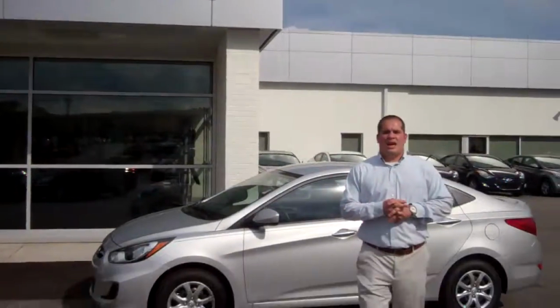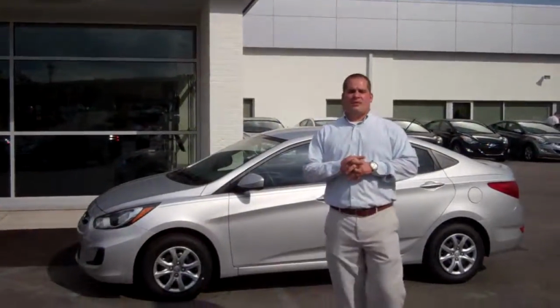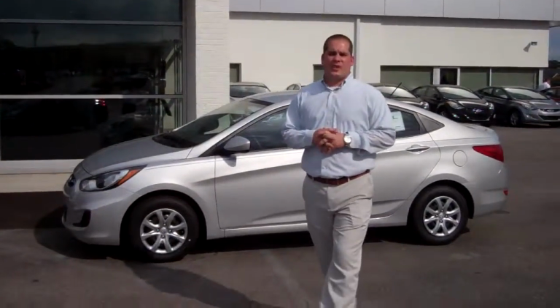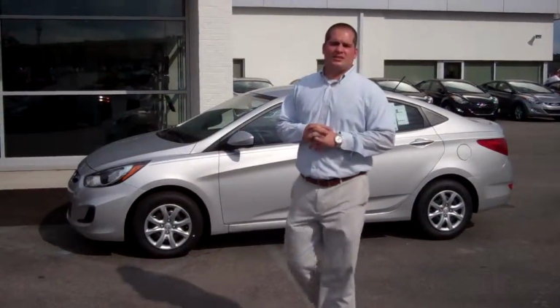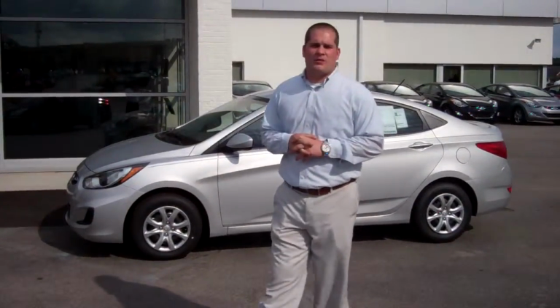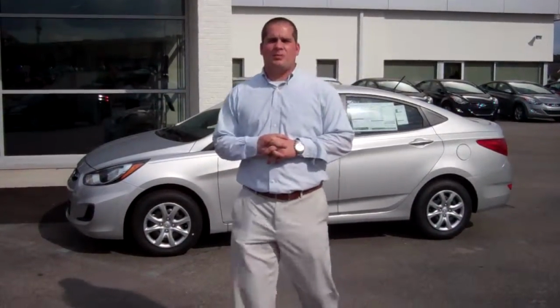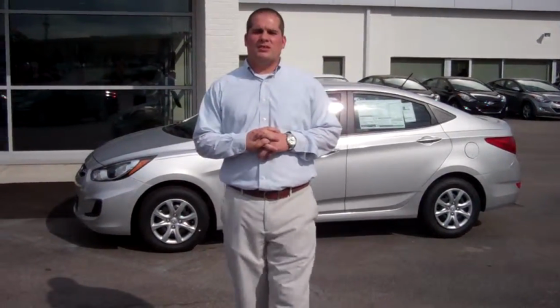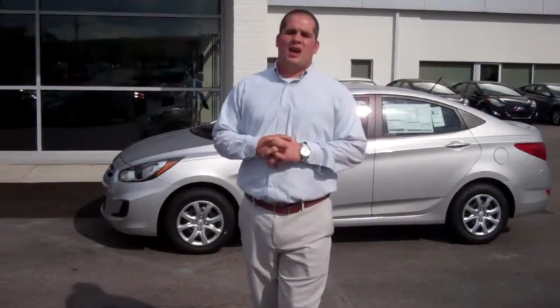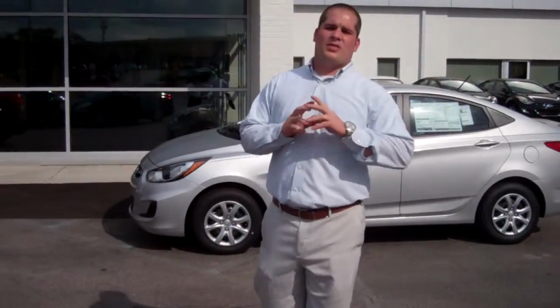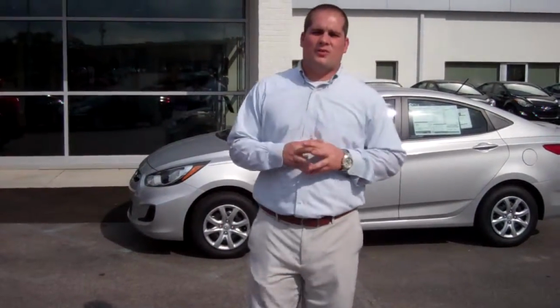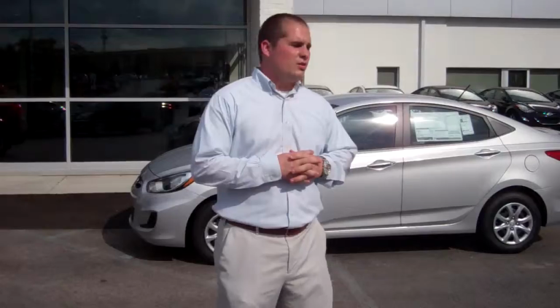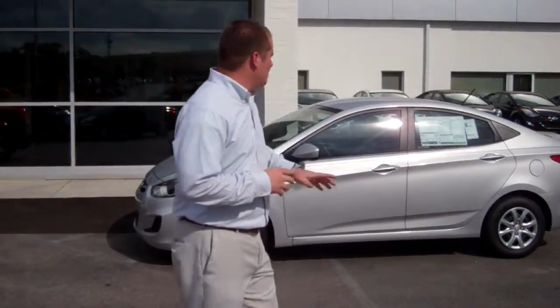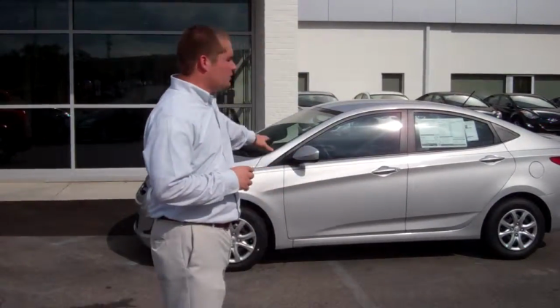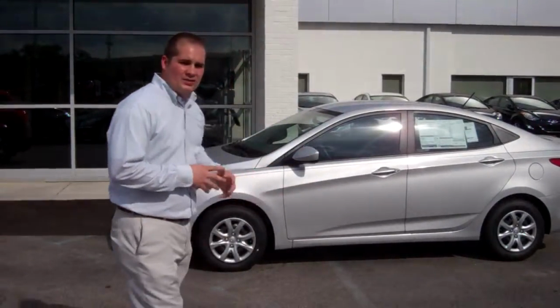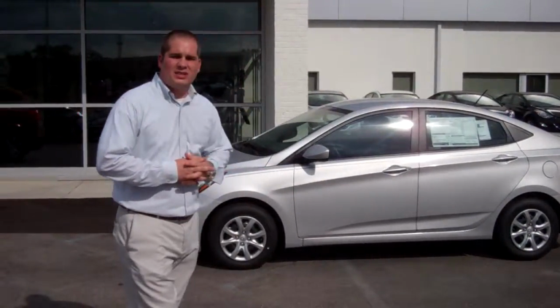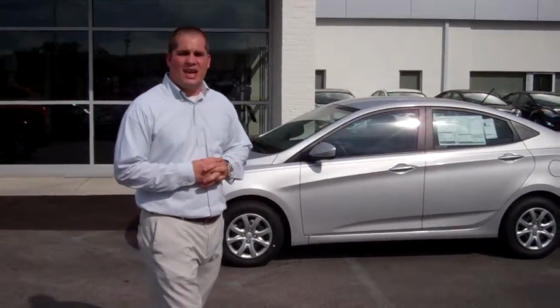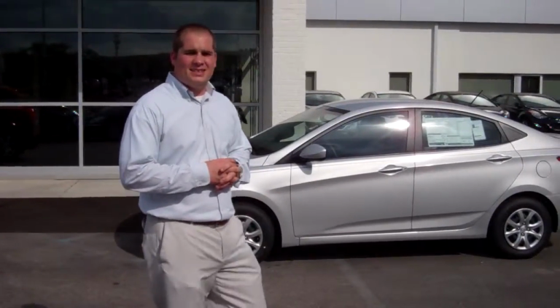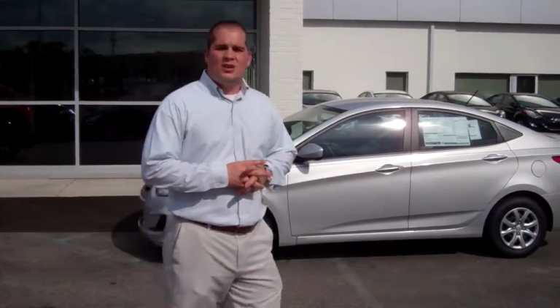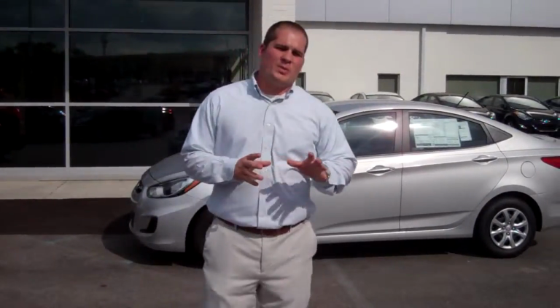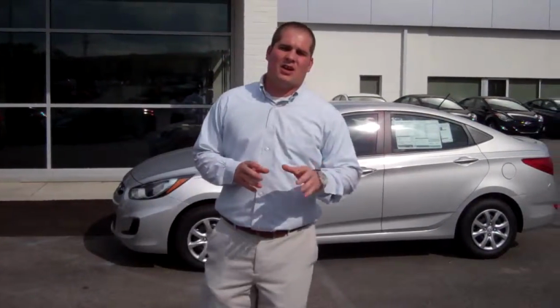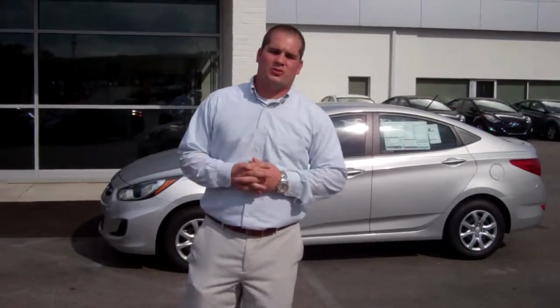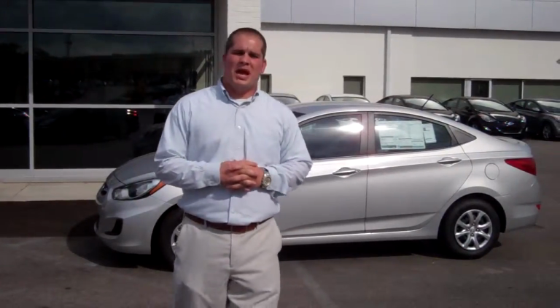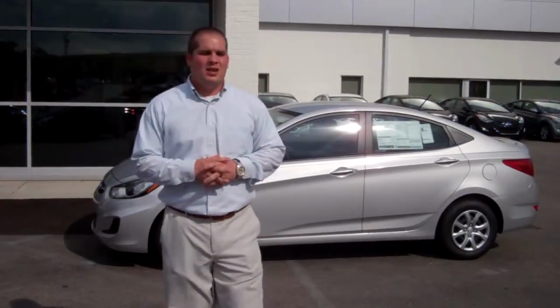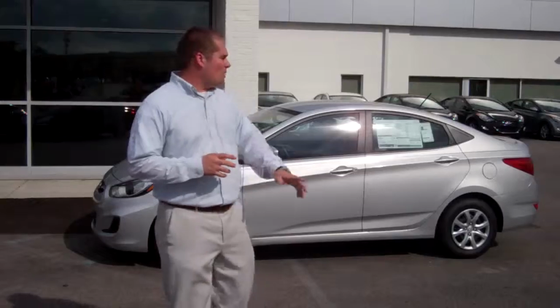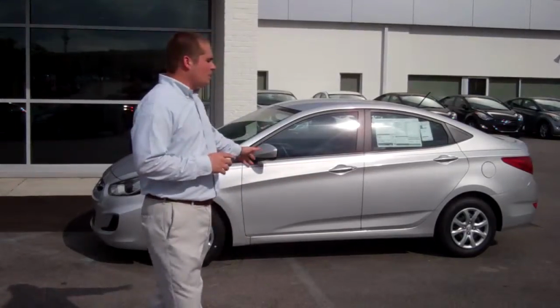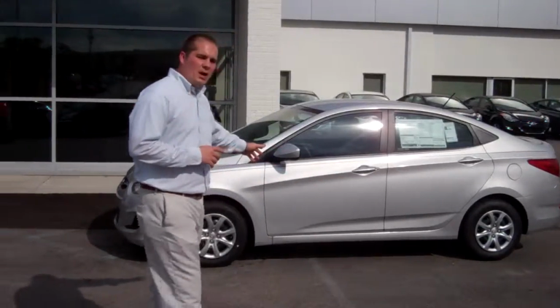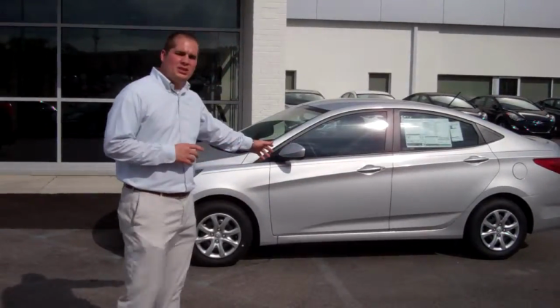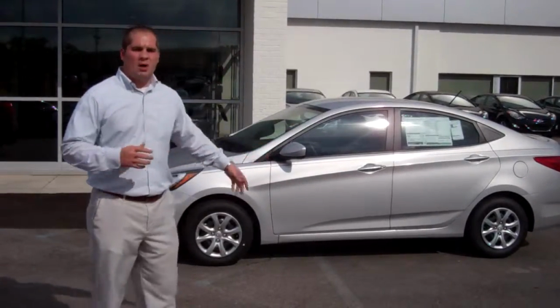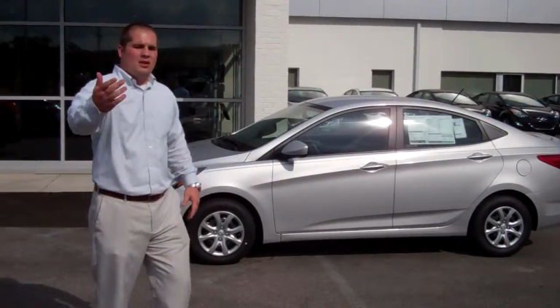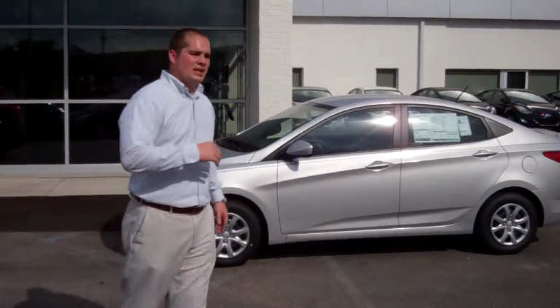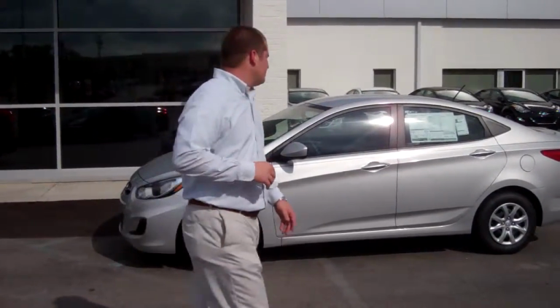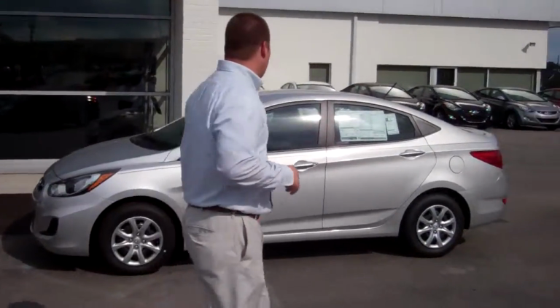Hey, good afternoon Van. This is Lehman Griffin at Tamron Hyundai. I want to thank you for your inquiry on the beautiful 2013 Hyundai Accent. You didn't specify a color or trim package, so I went ahead and pulled up this popular GLS model. Come on, let's take a closer look at it.